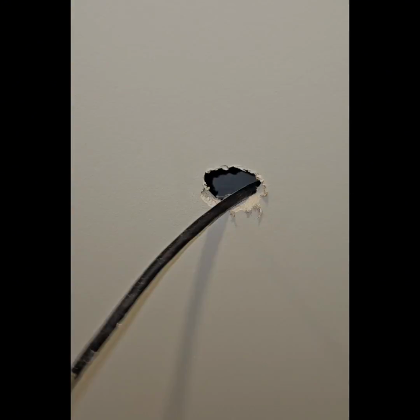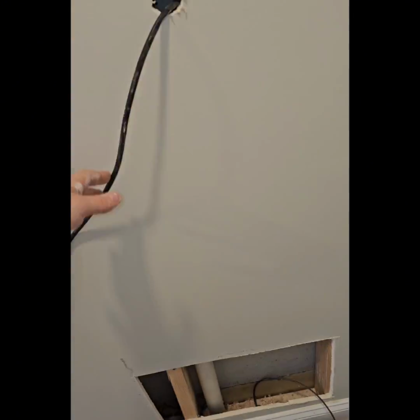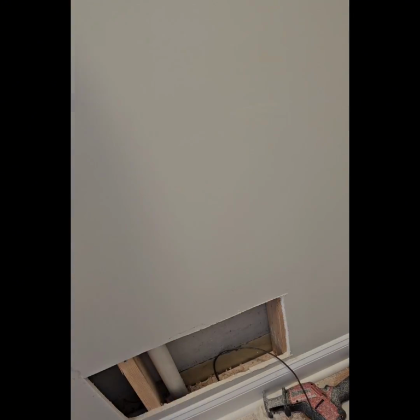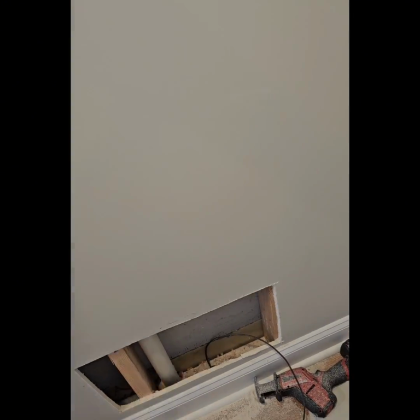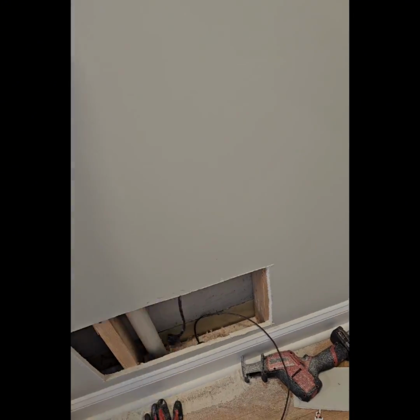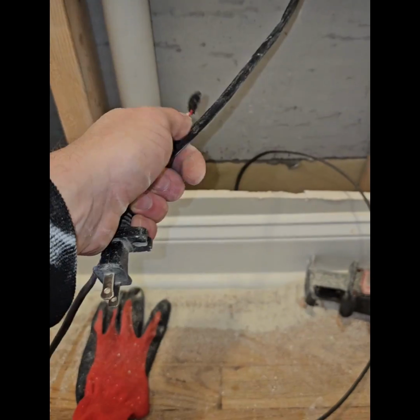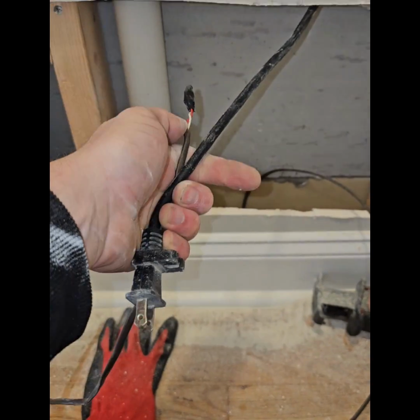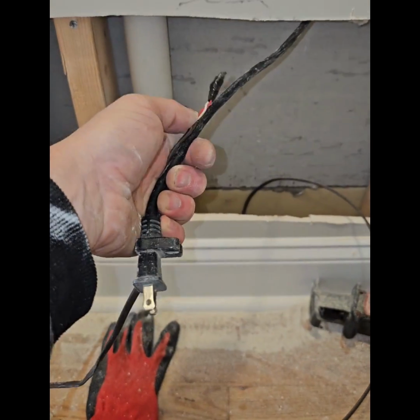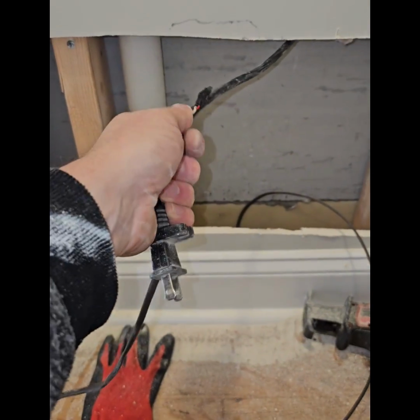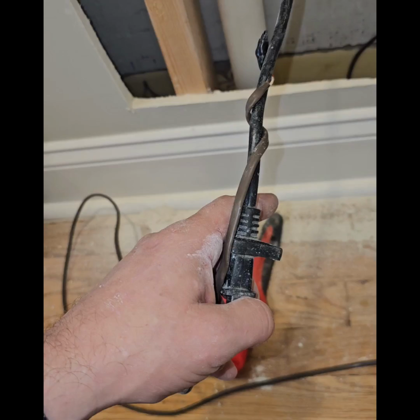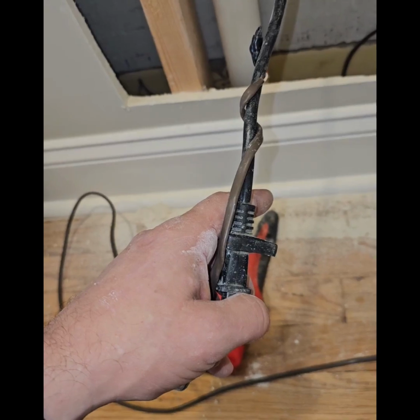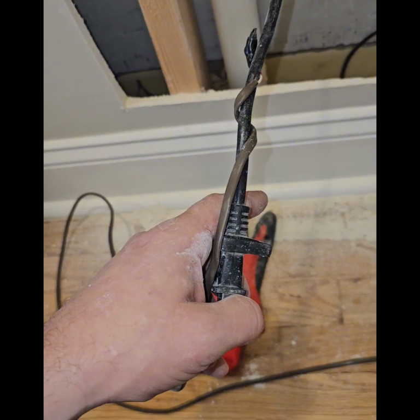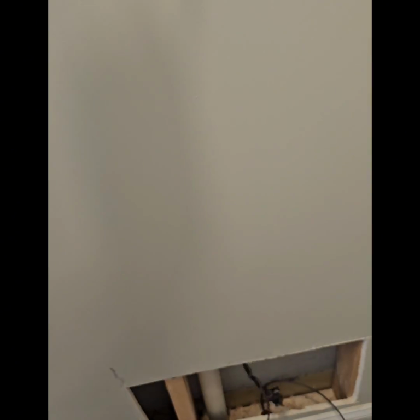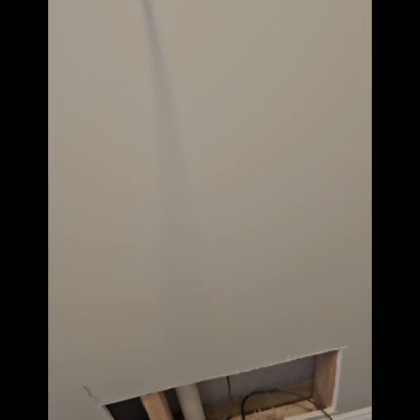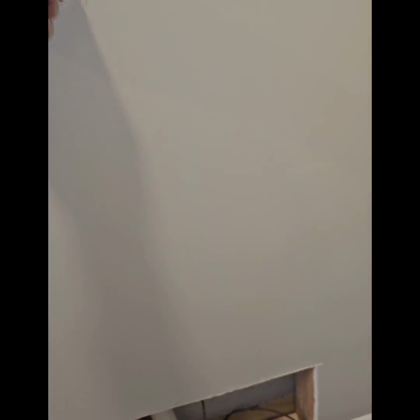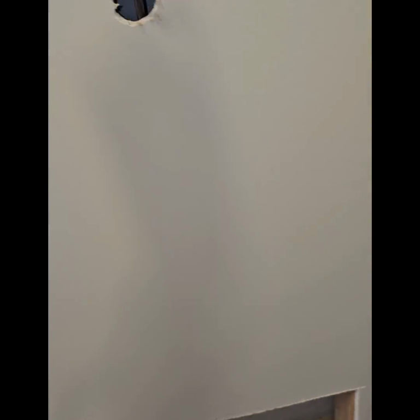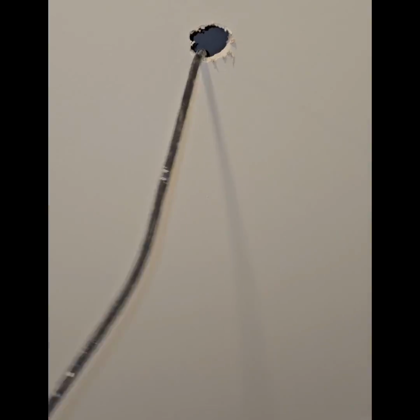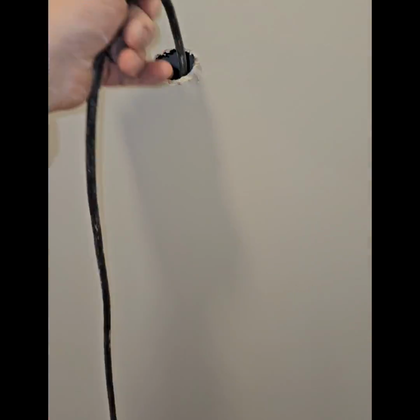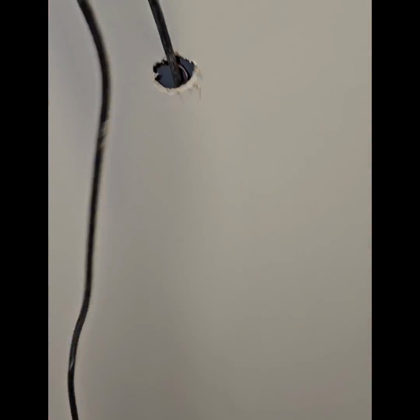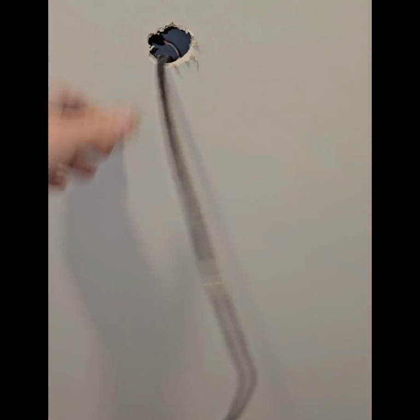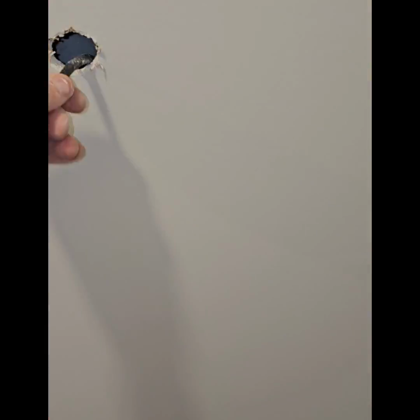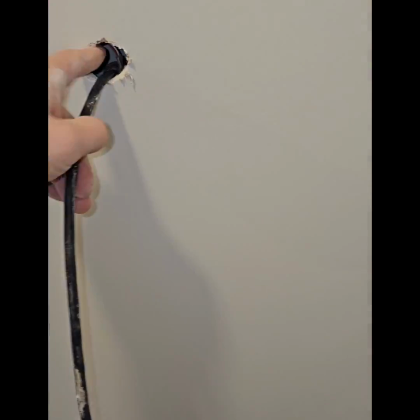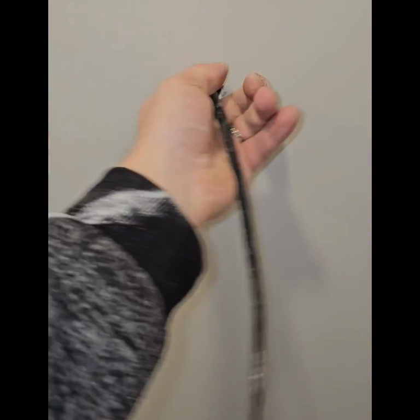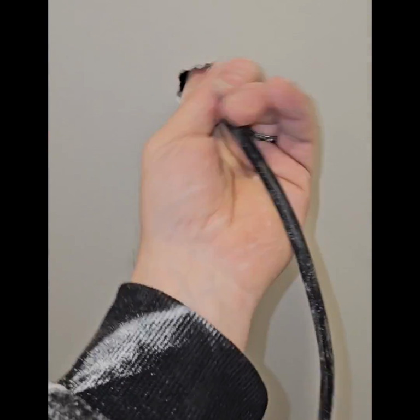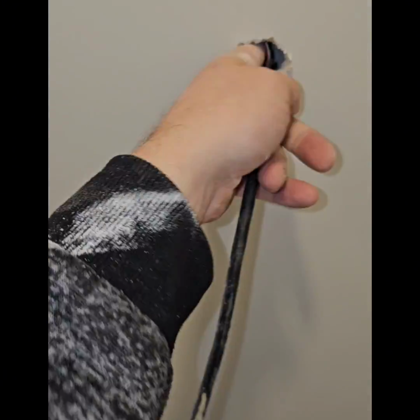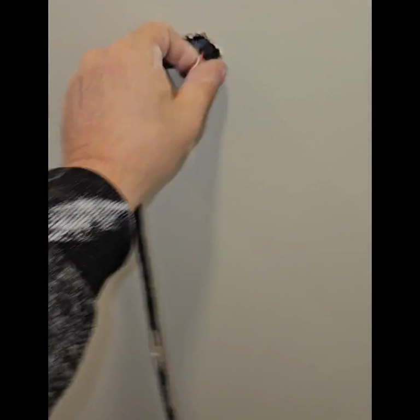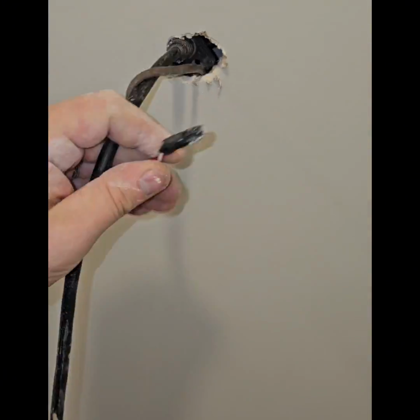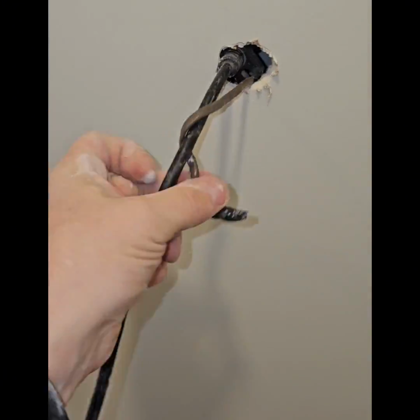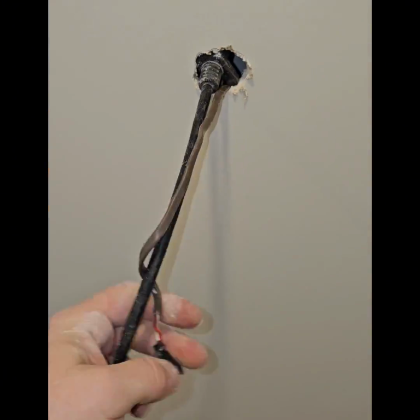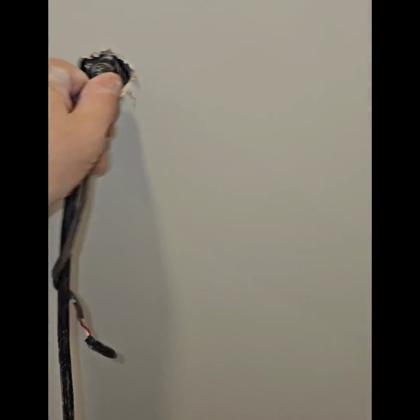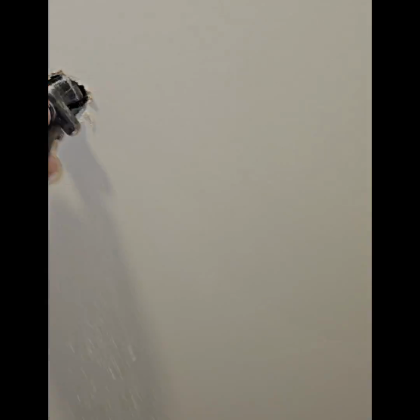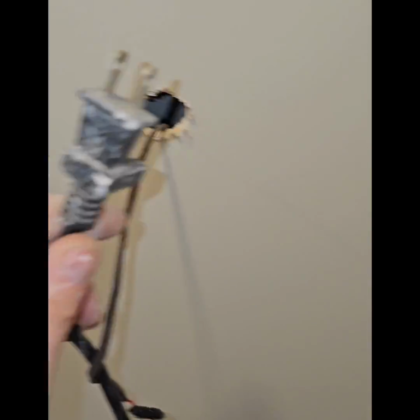Now here's a fun one. I used the wire from the vacuum that was there to snake my thermostat wire back up the wall. And then I used the vacuum to clean up my mess.